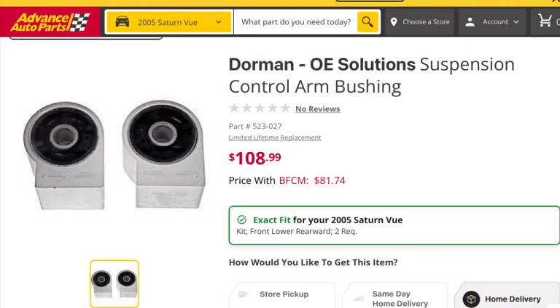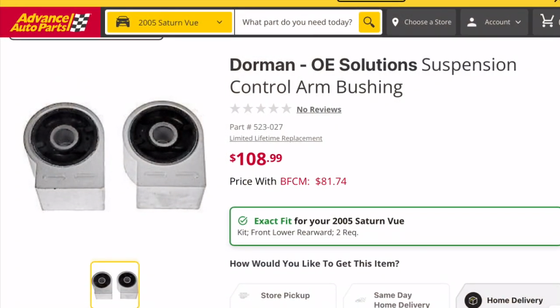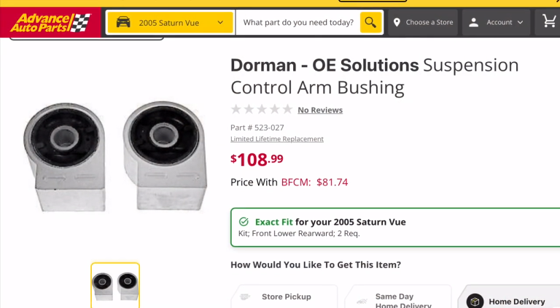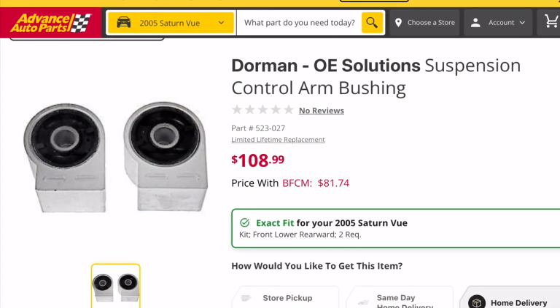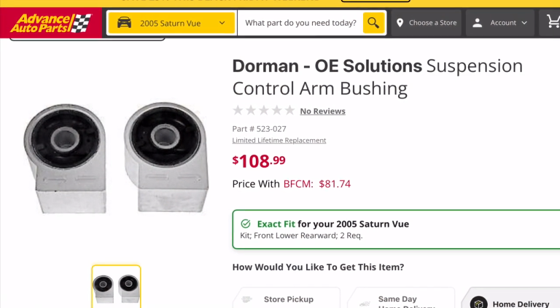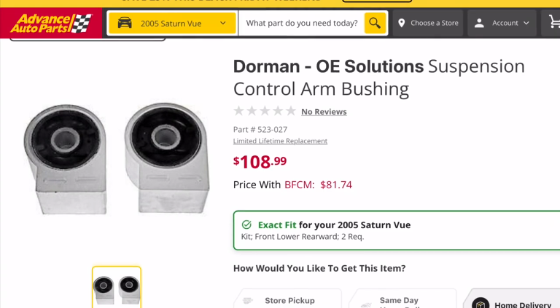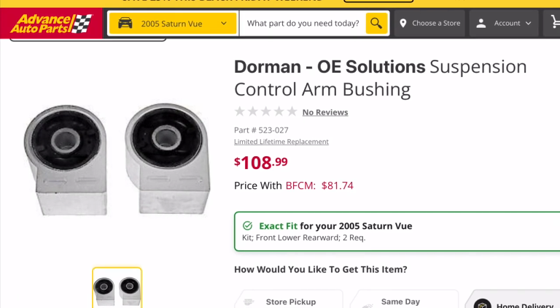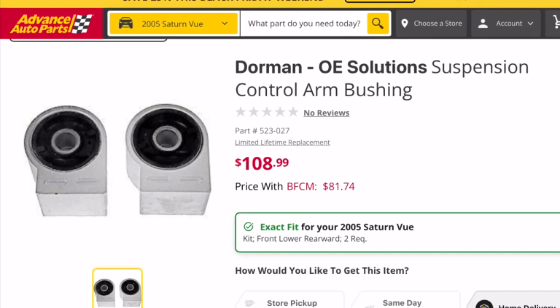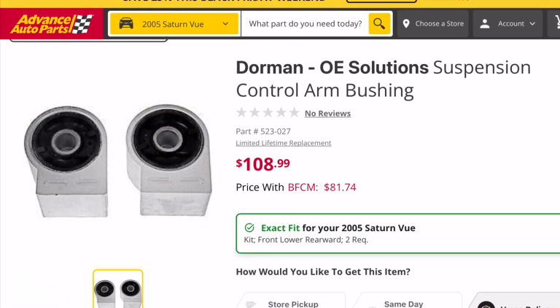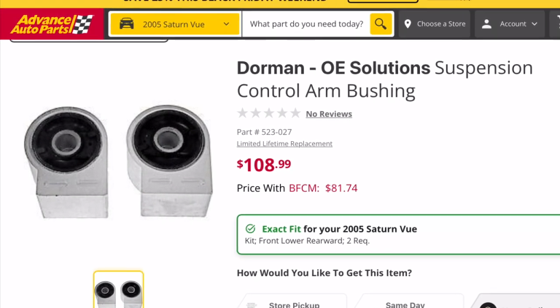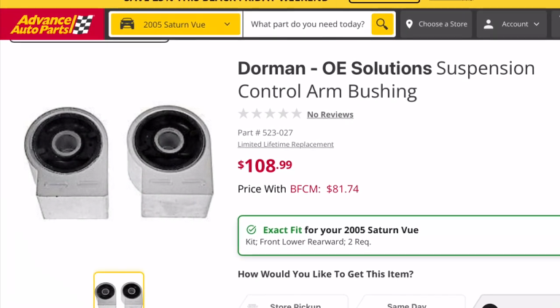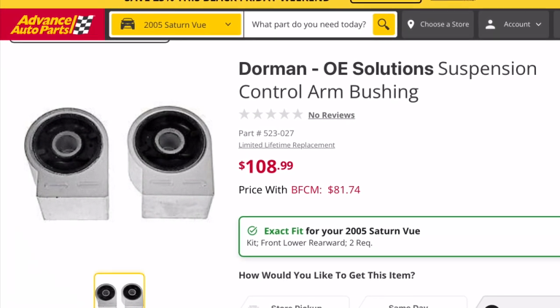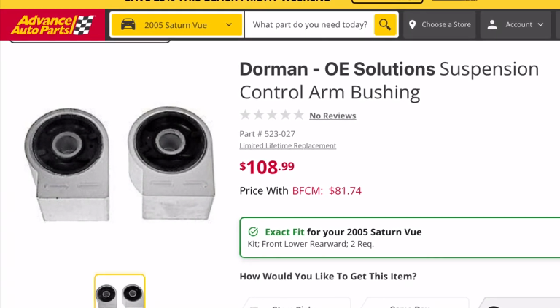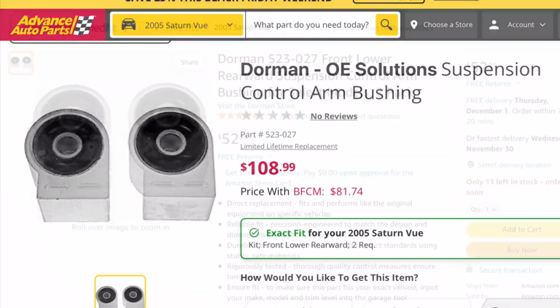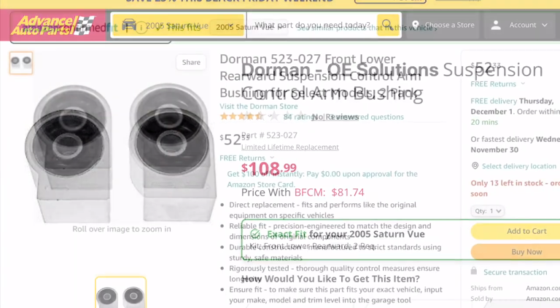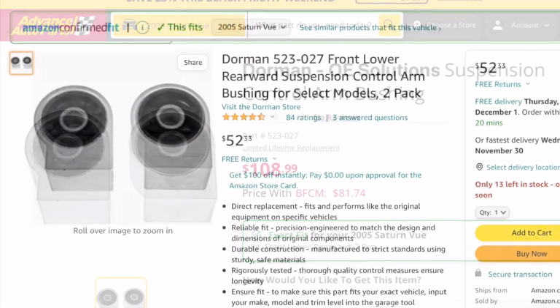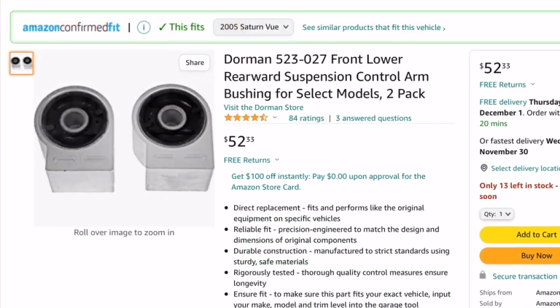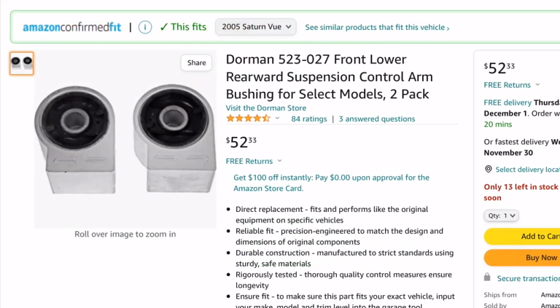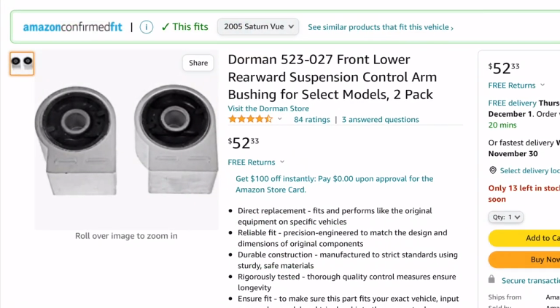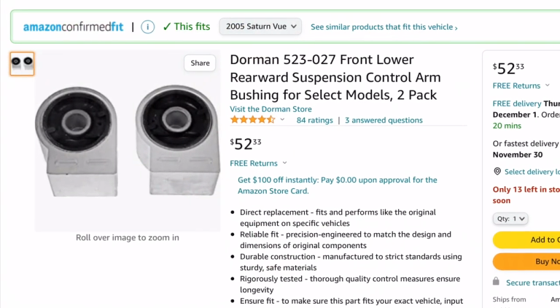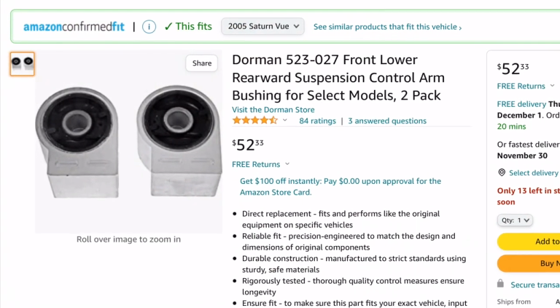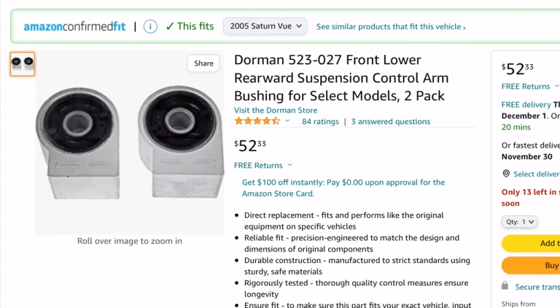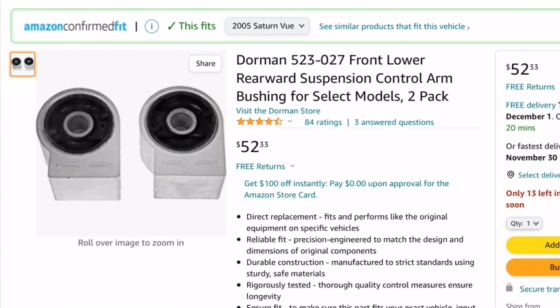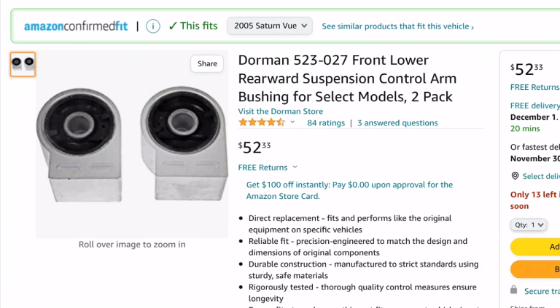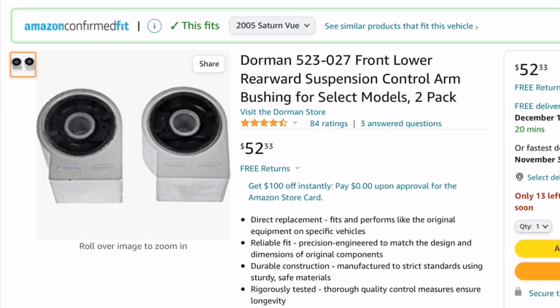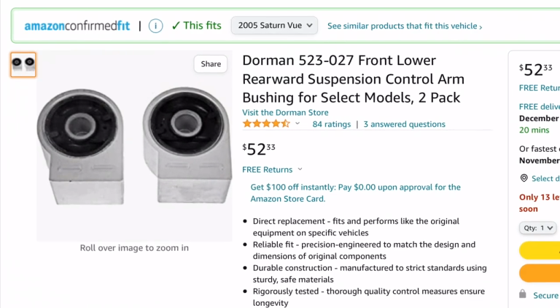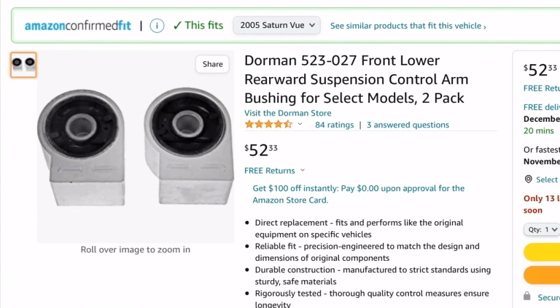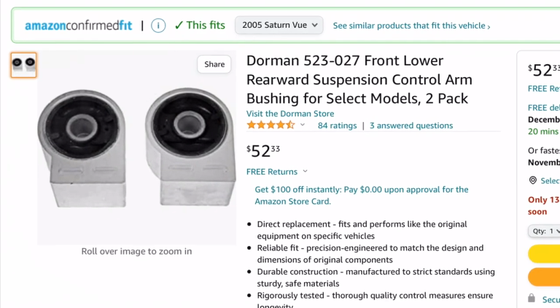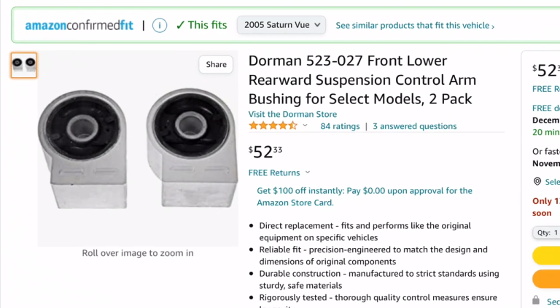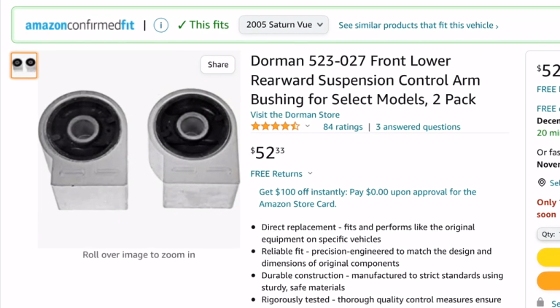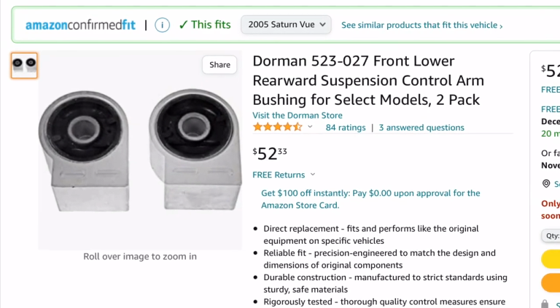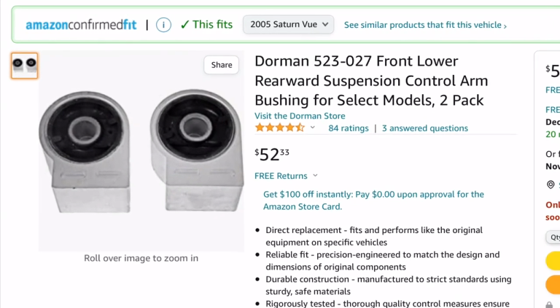Shopping locally around town, they were over $100 for a pair, but they were $50 for the pair on Amazon, so that's where I bought them. I'll put a link in the video description.